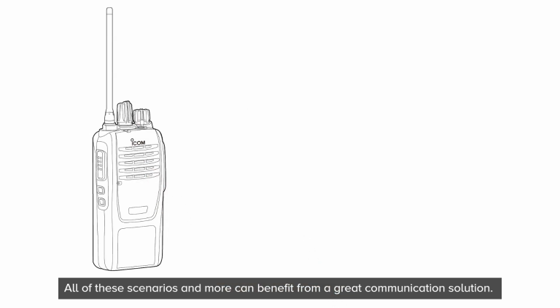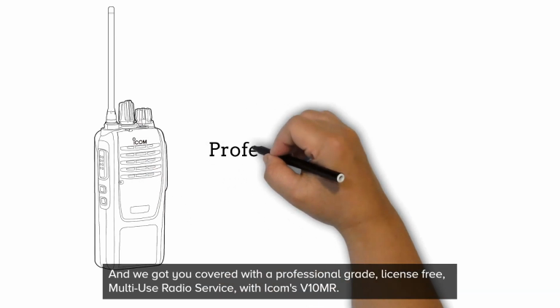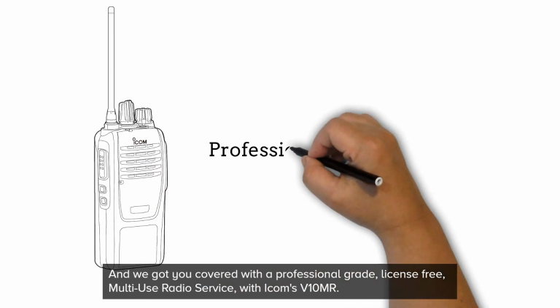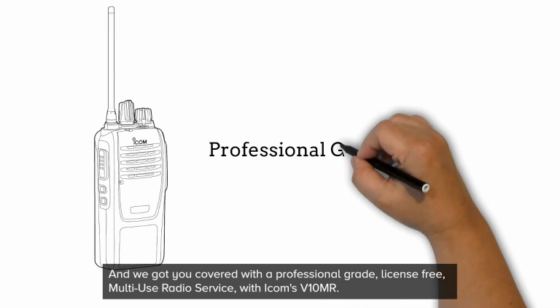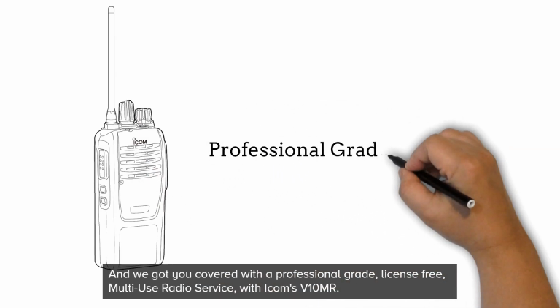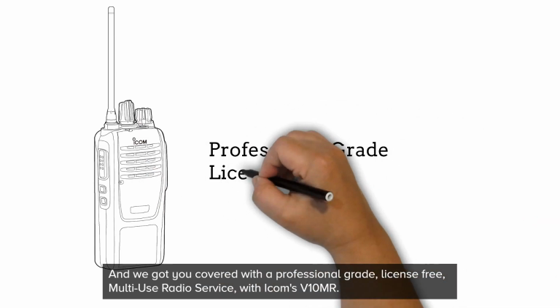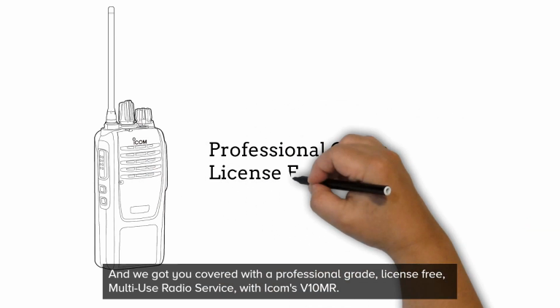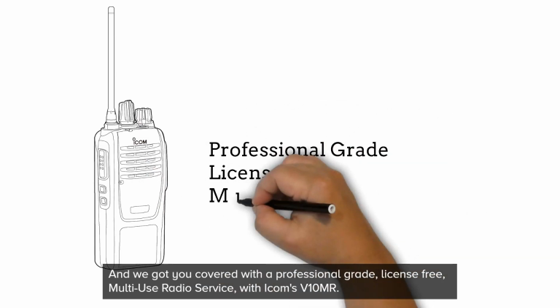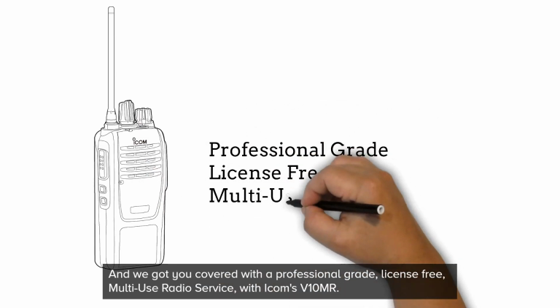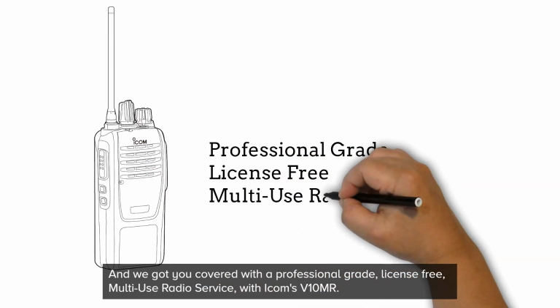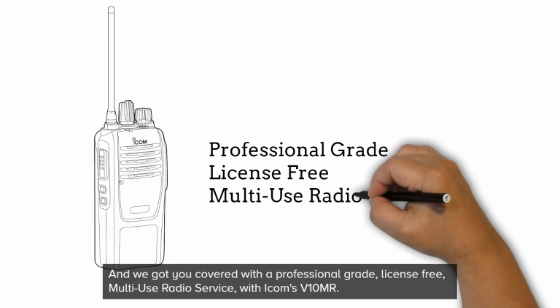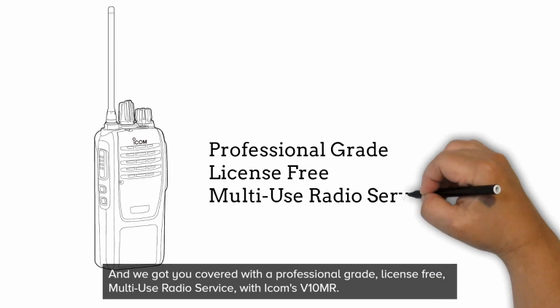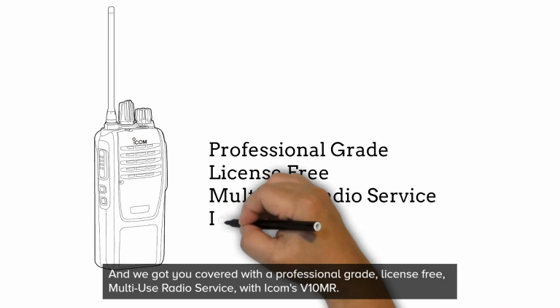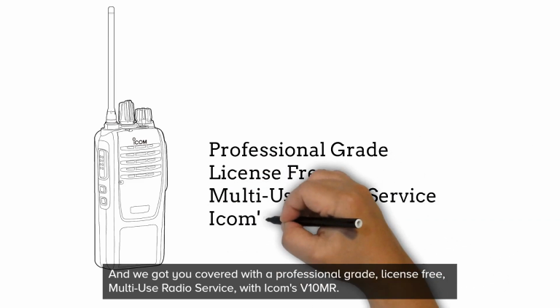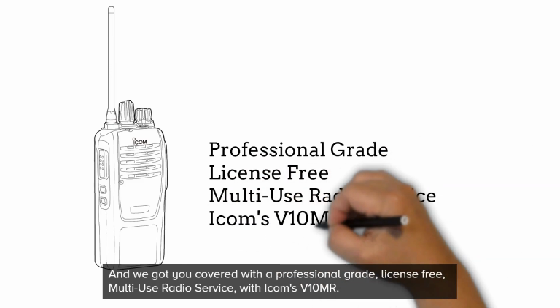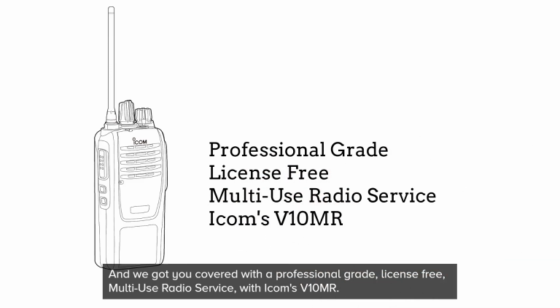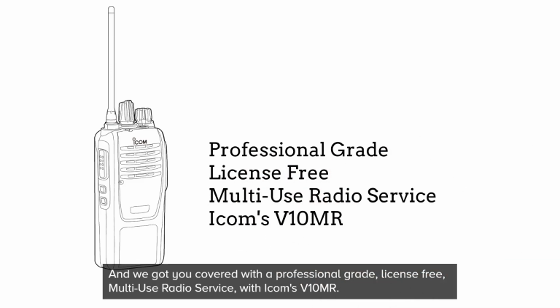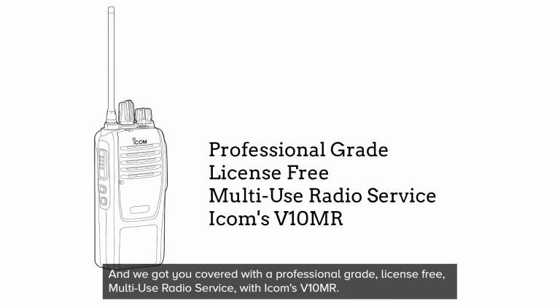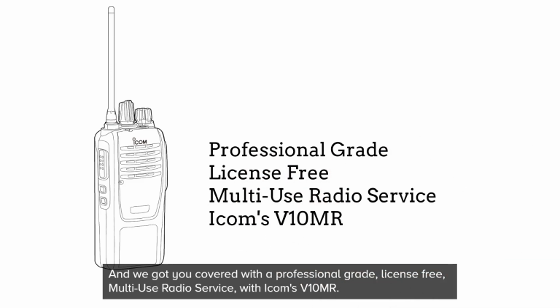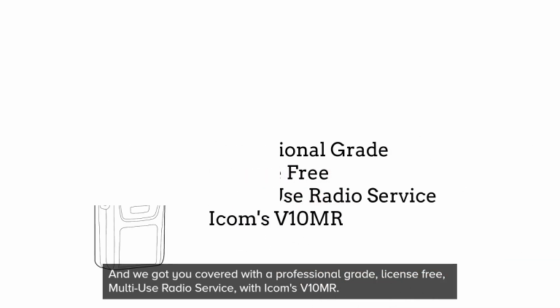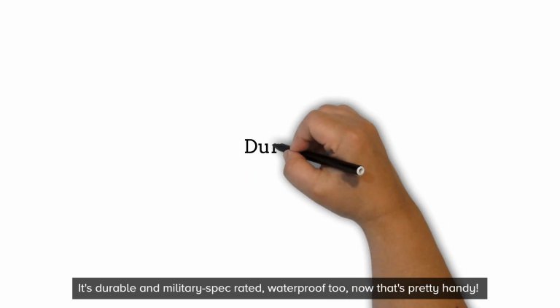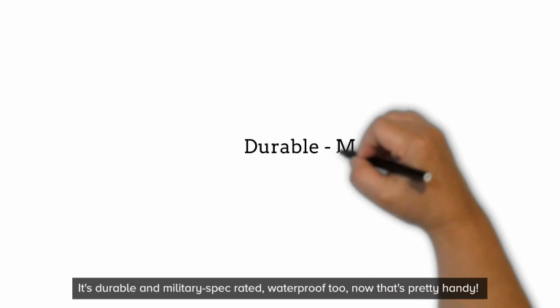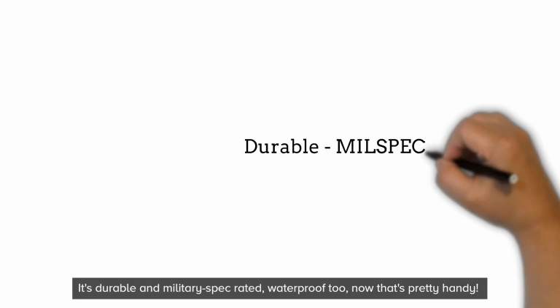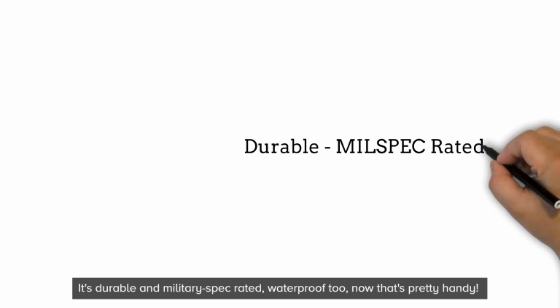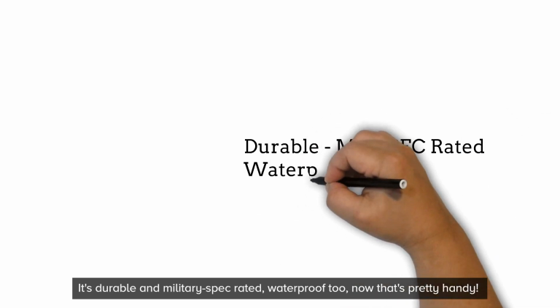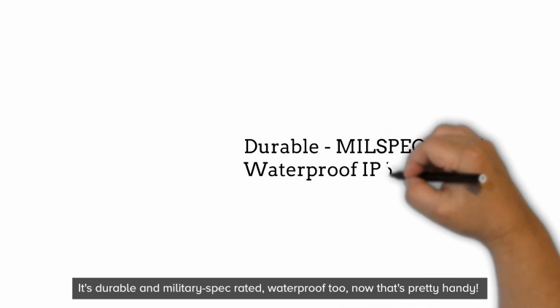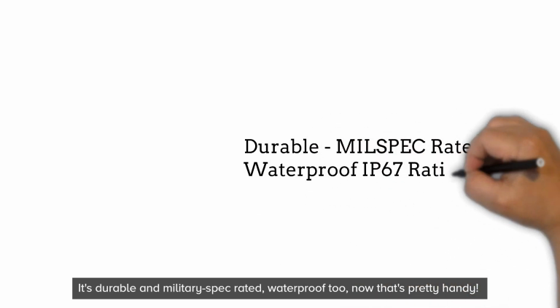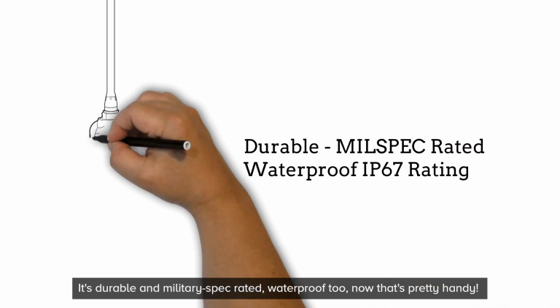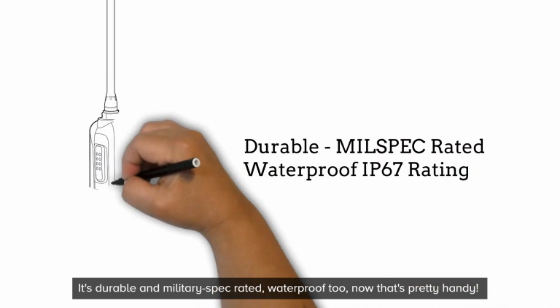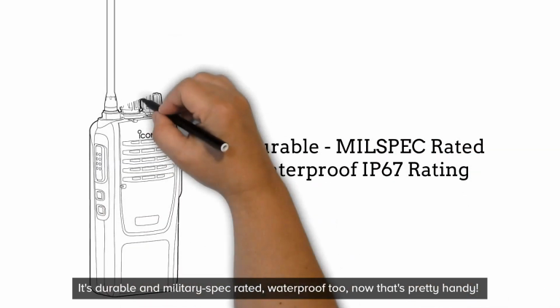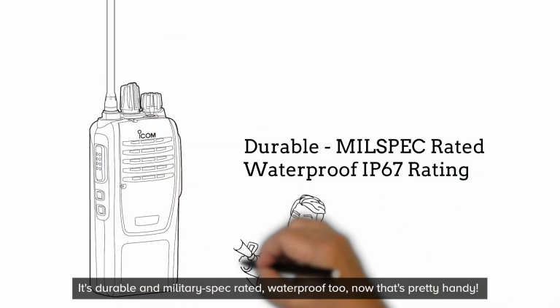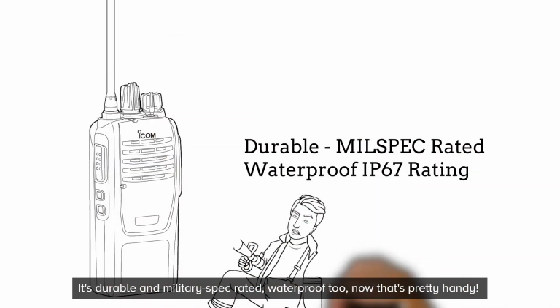And we got you covered with a professional-grade, license-free, multi-use radio service with ICOM's V10MR. It's durable and military spec rated. Waterproof too! Now that's pretty handy.